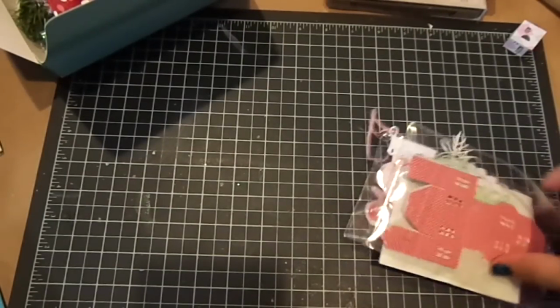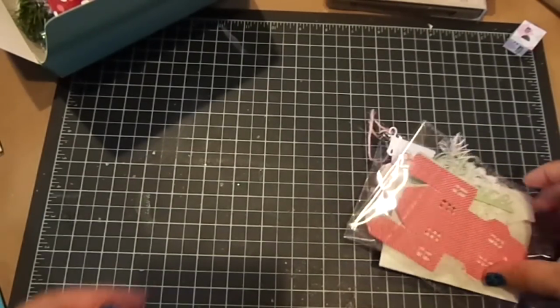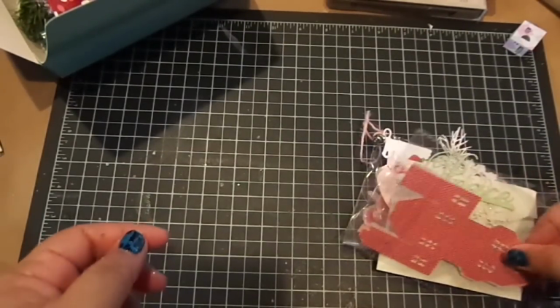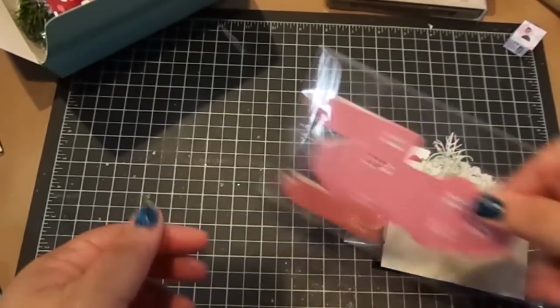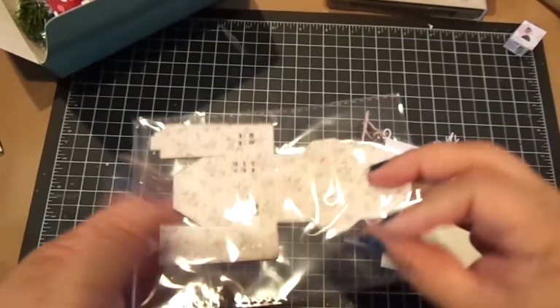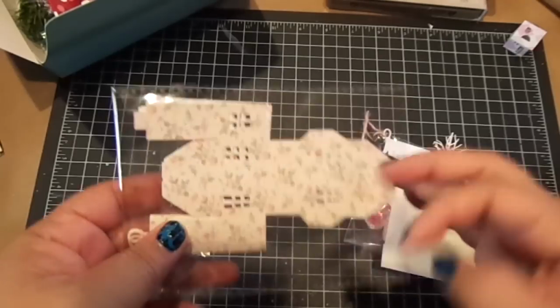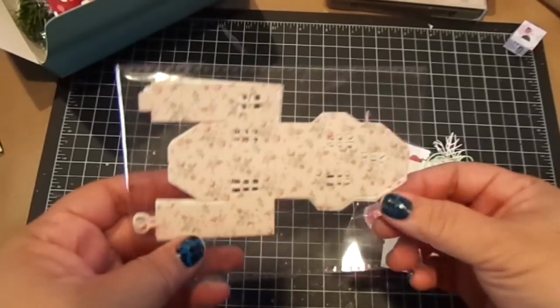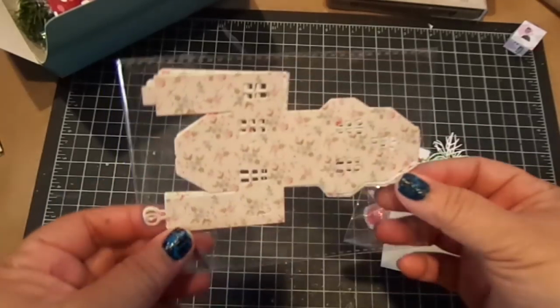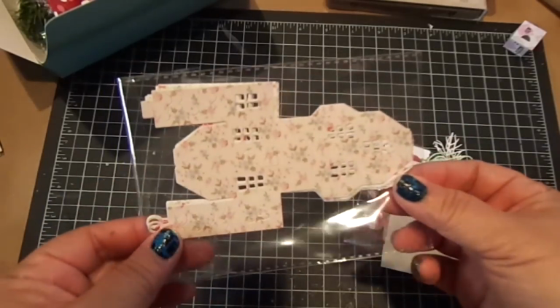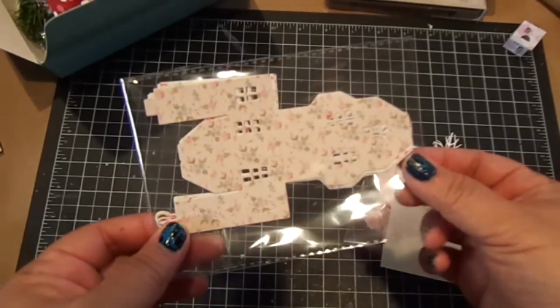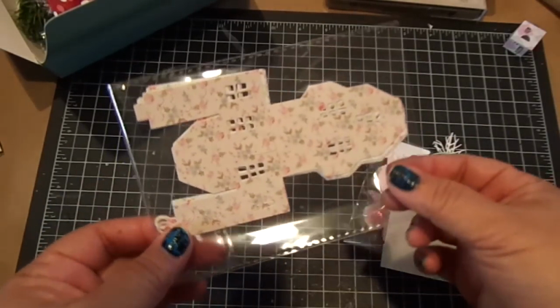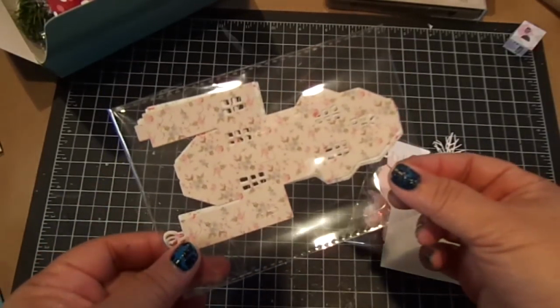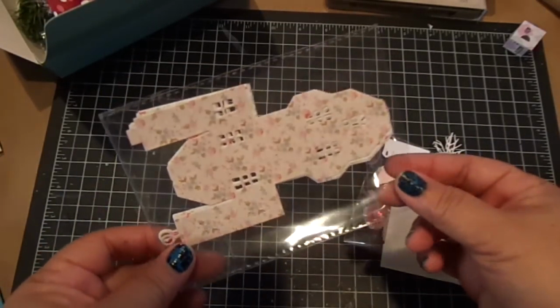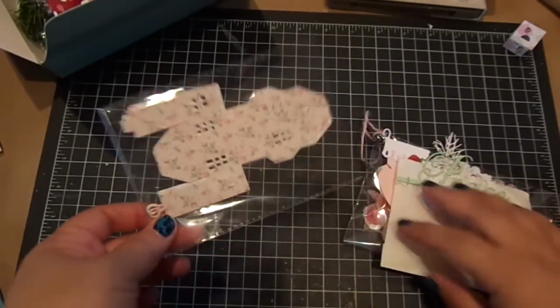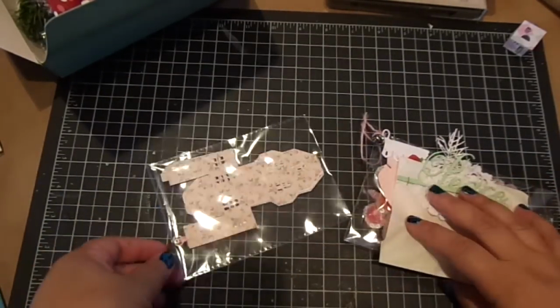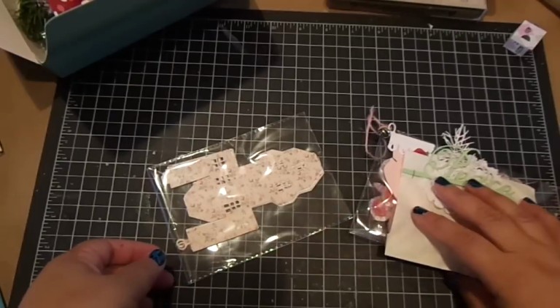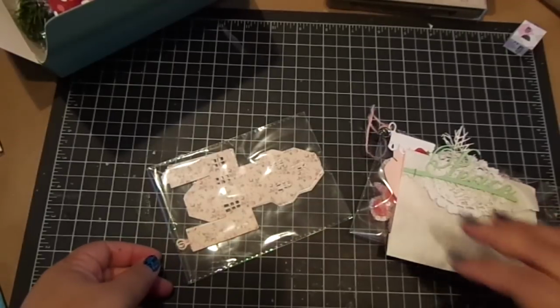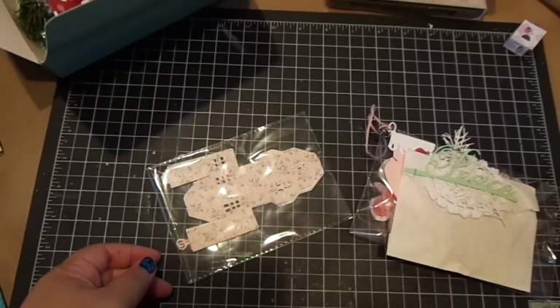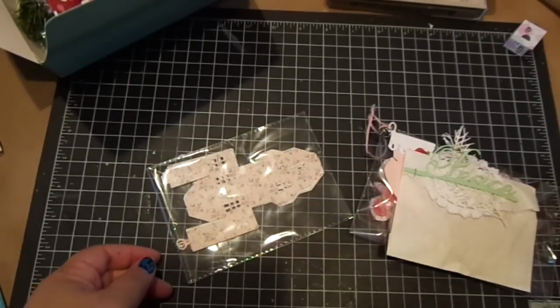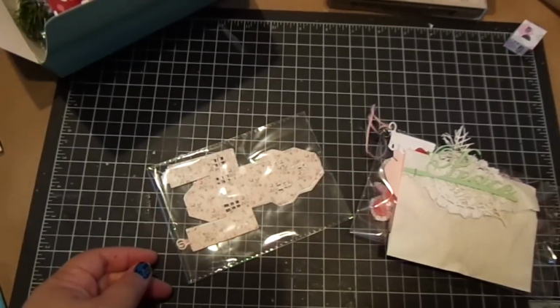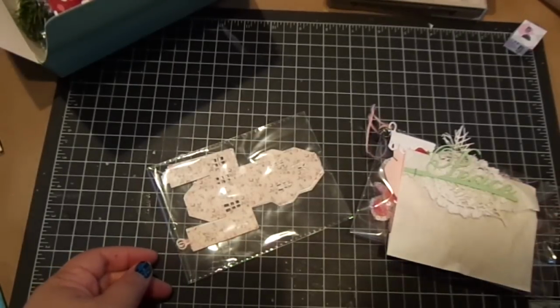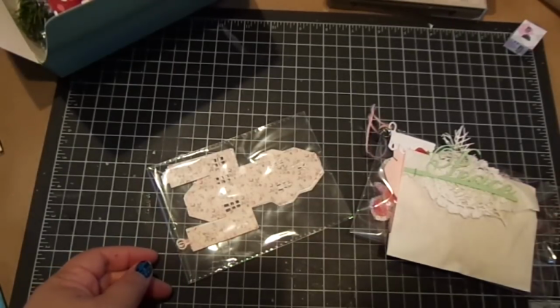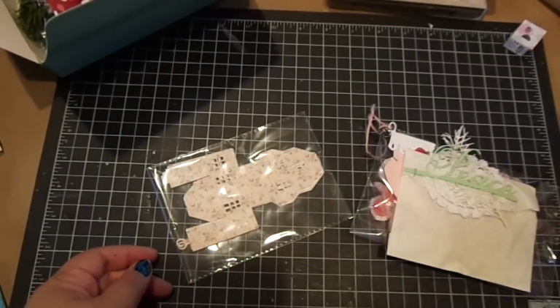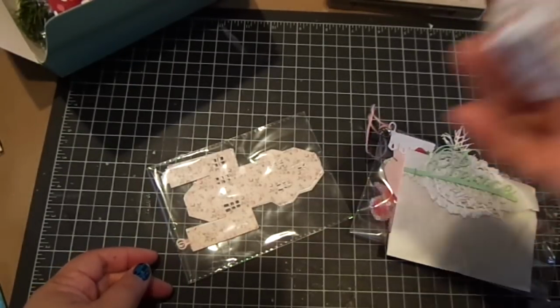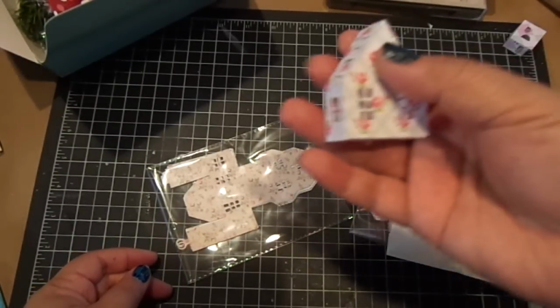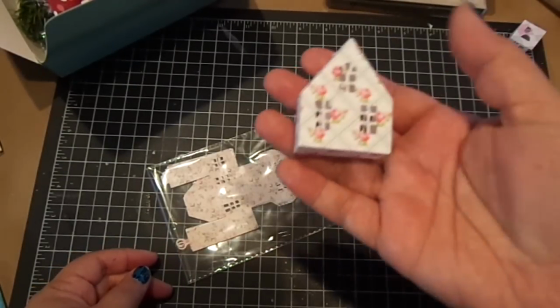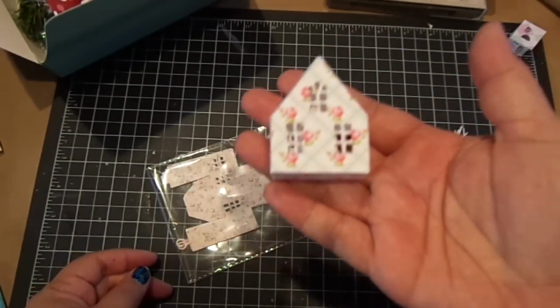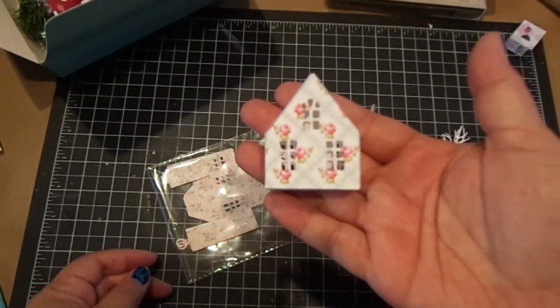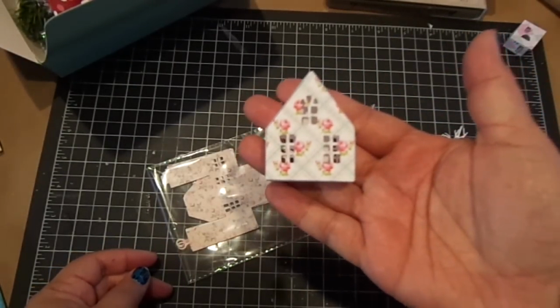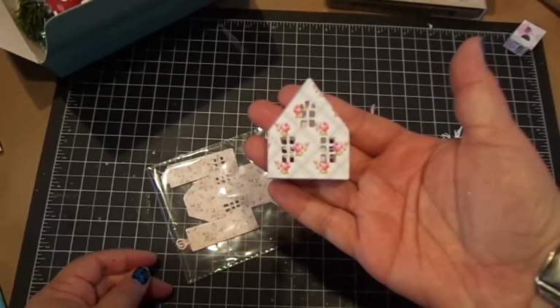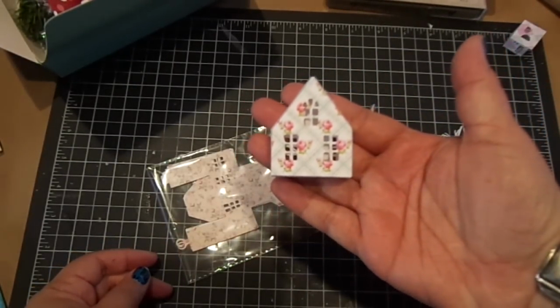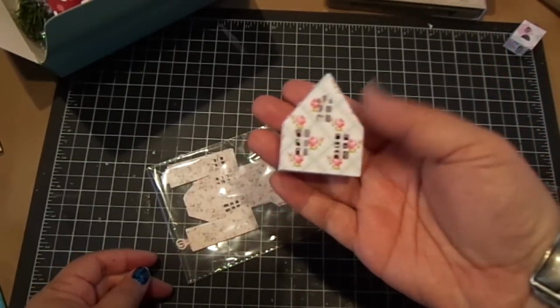She sent me some die cuts of the Magnolia Doohickey Die. It's a large house, and she made one — it makes these cute little houses.